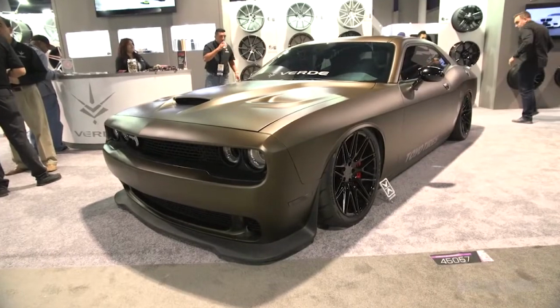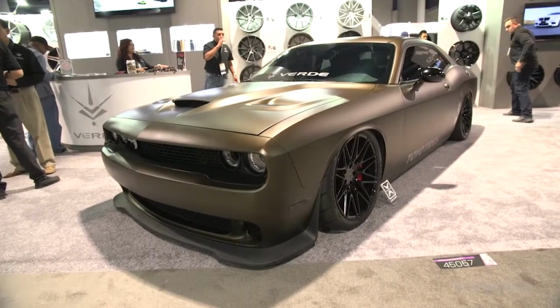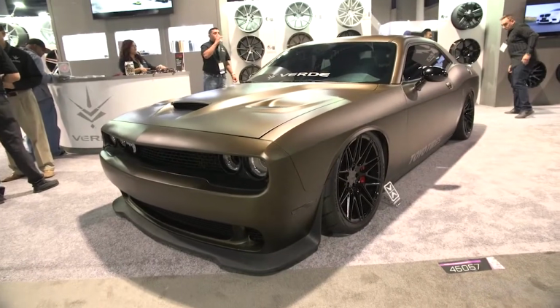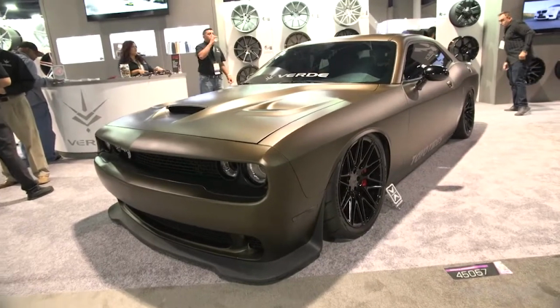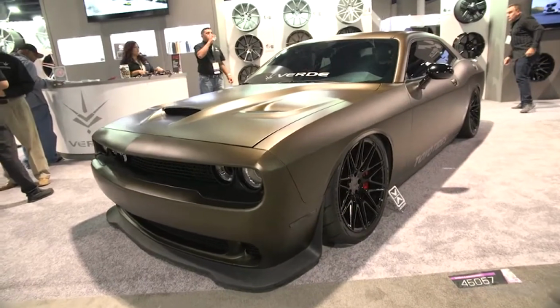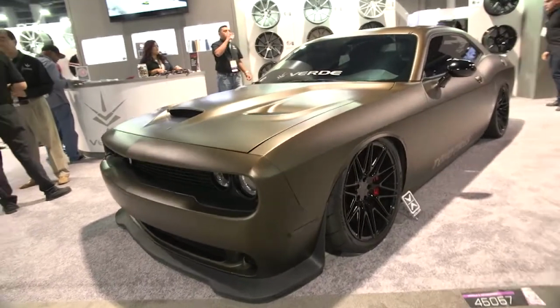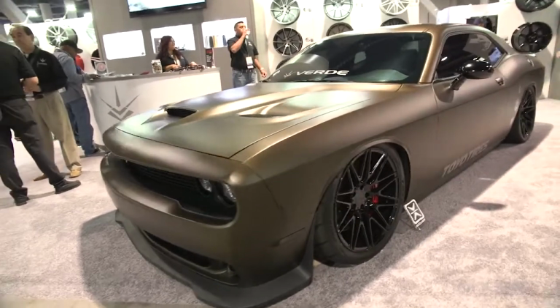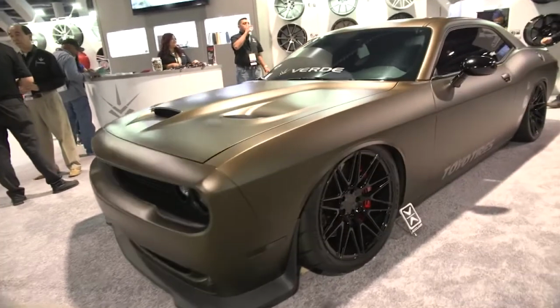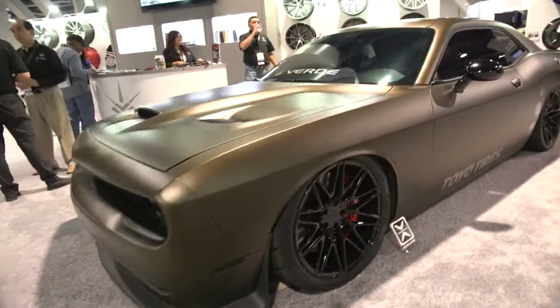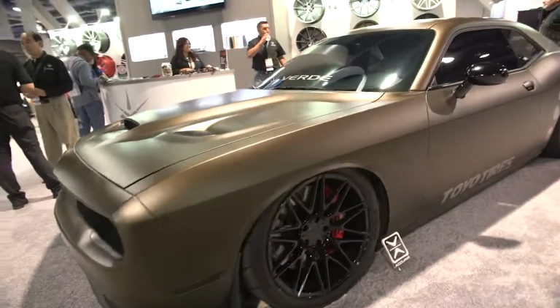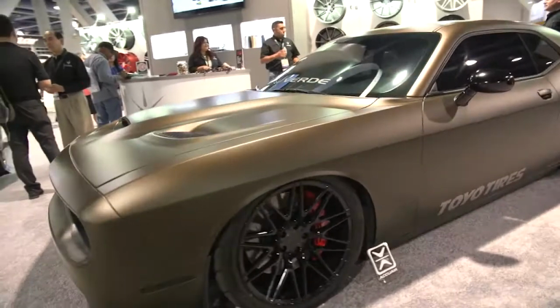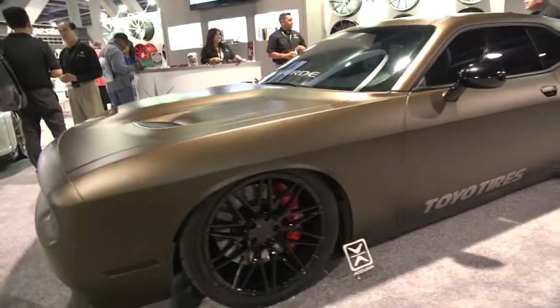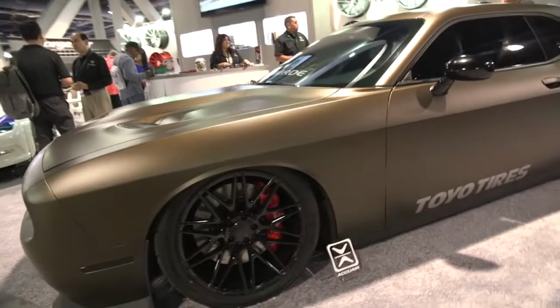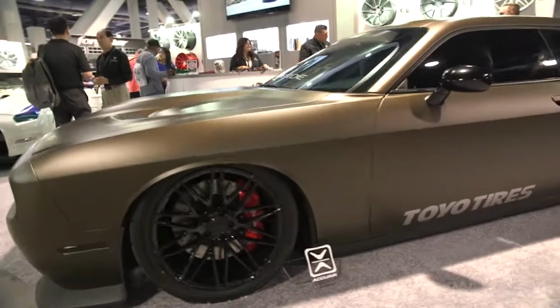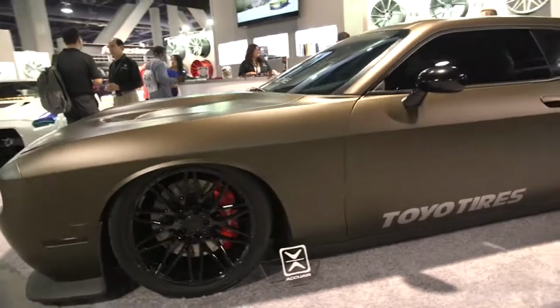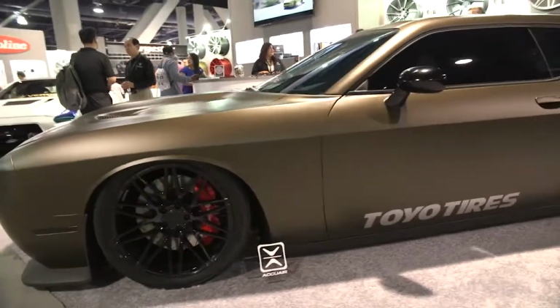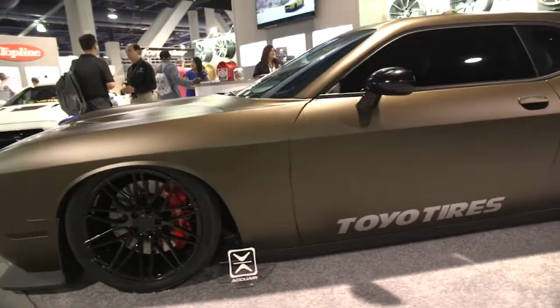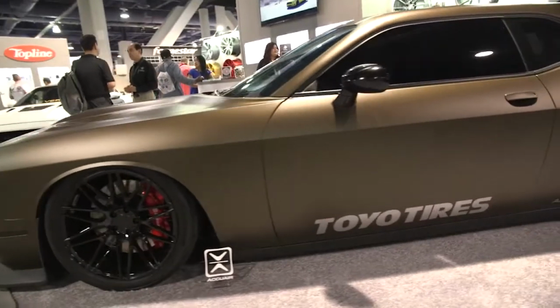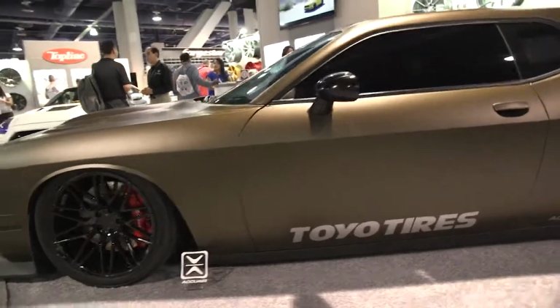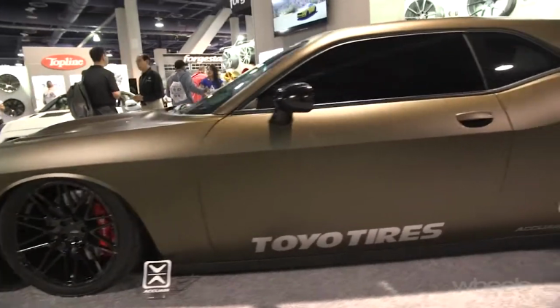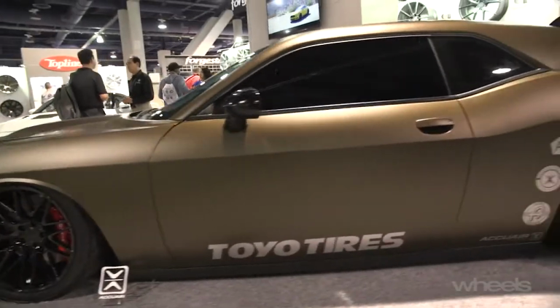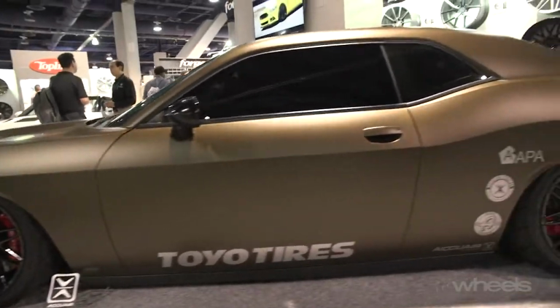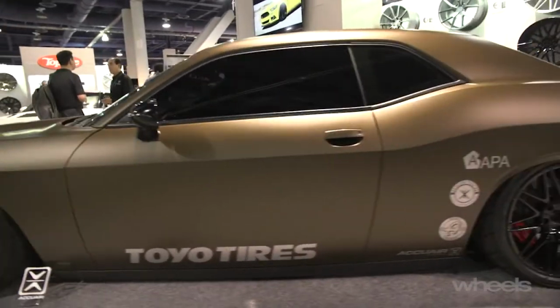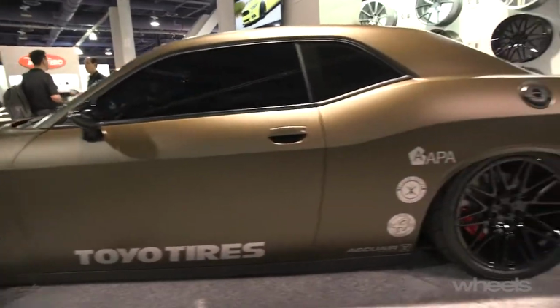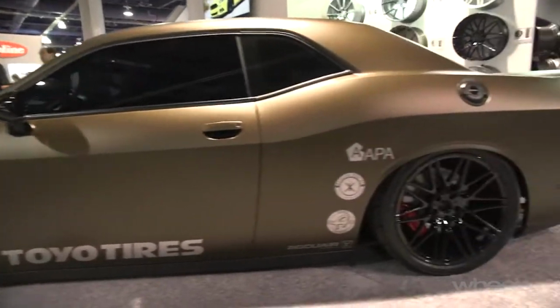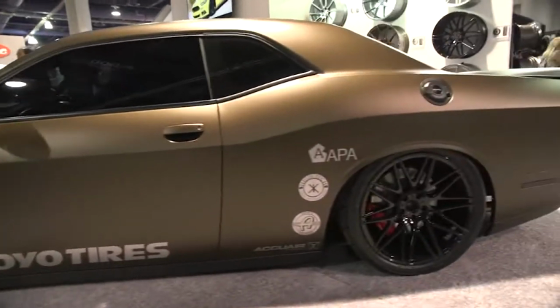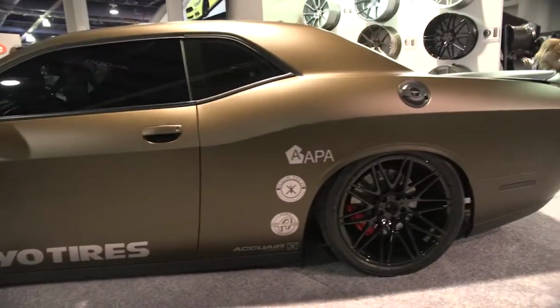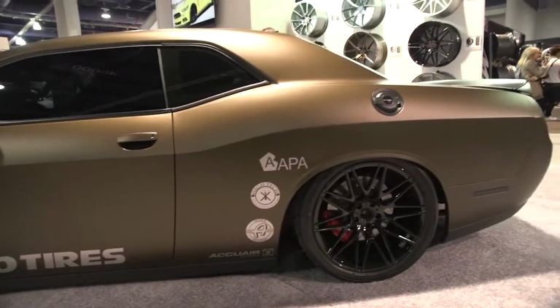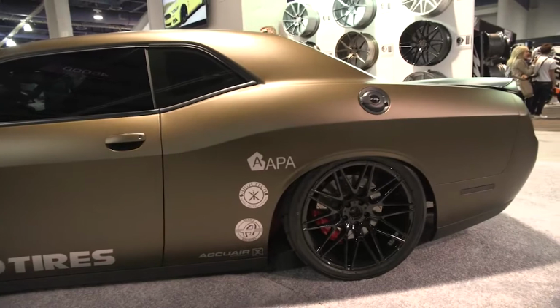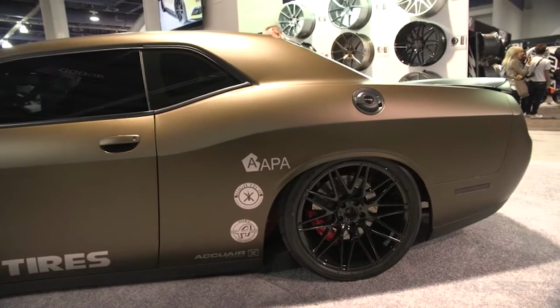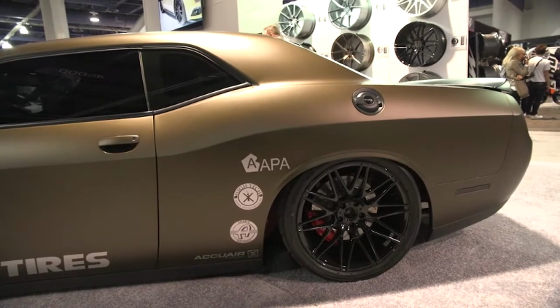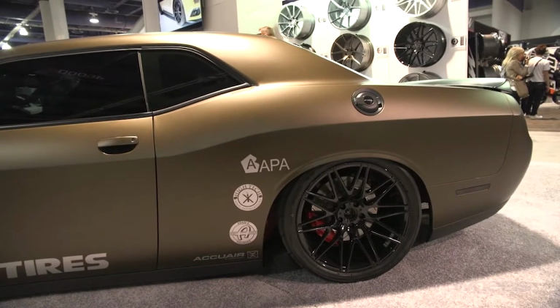It's the Dodge Challenger Hellcat version. In this instance, slammed on air suspension, here to showcase massive Verde wheels. Matte paint. Nice.